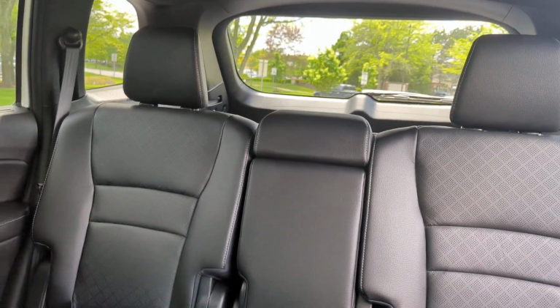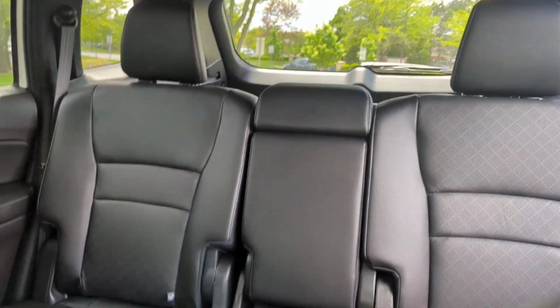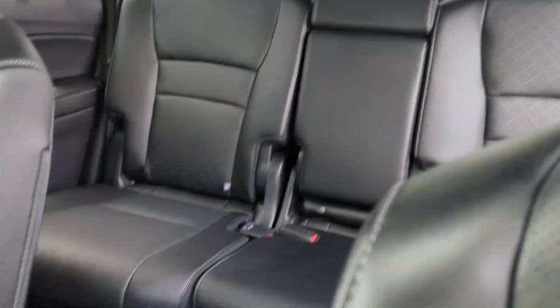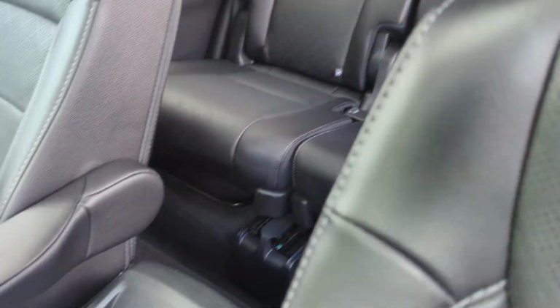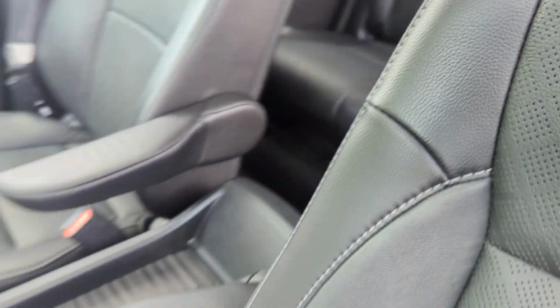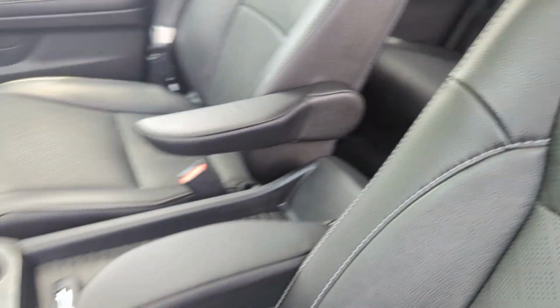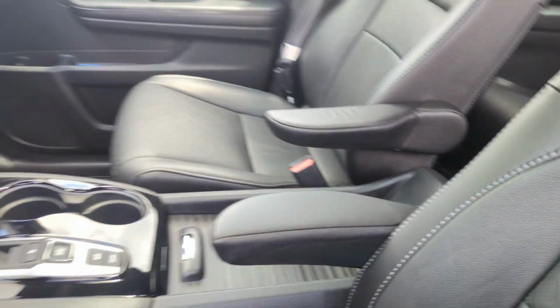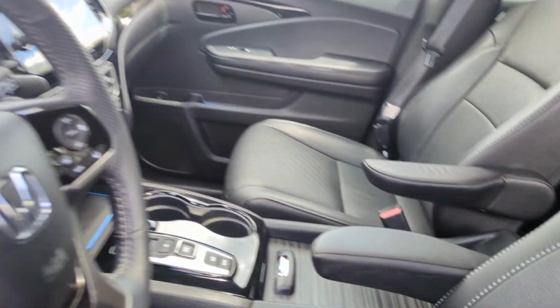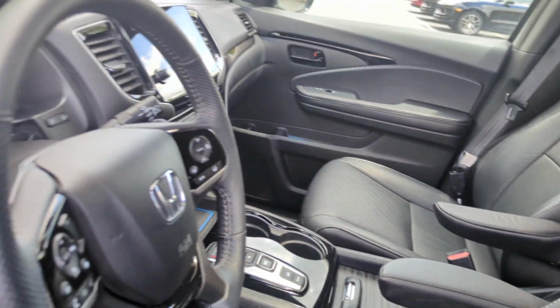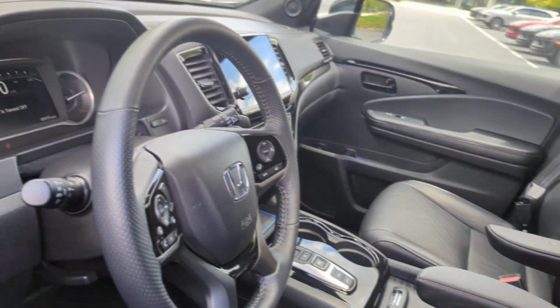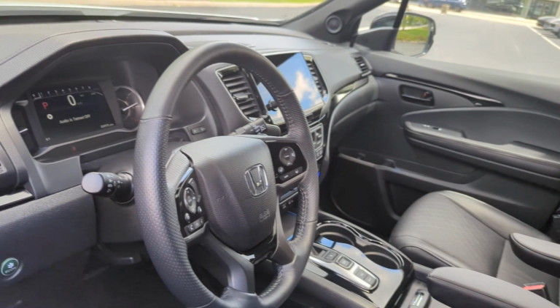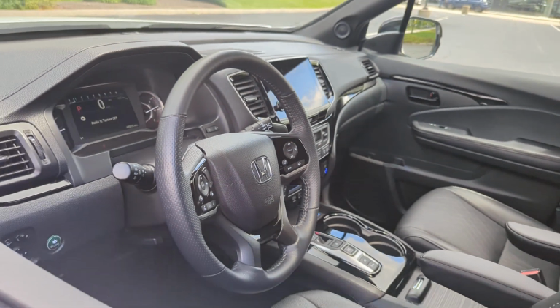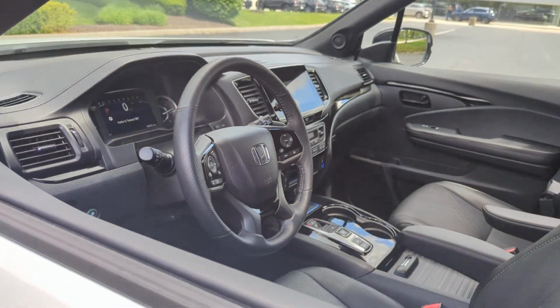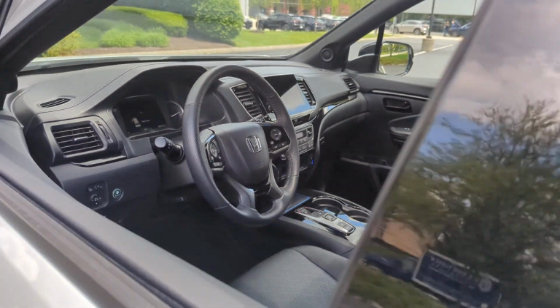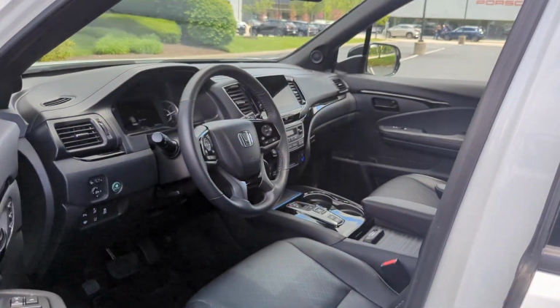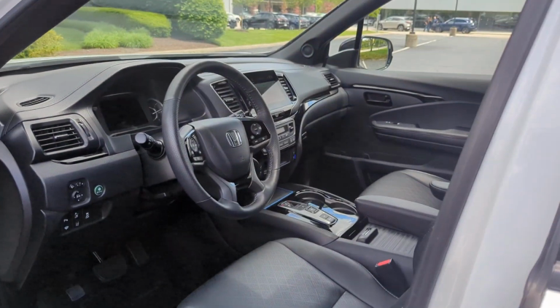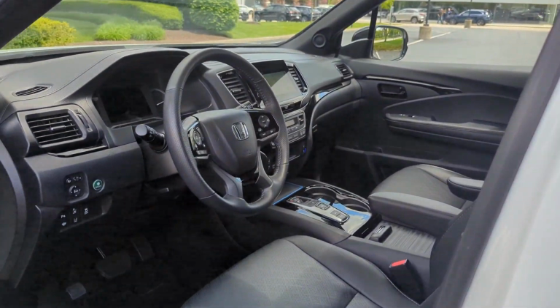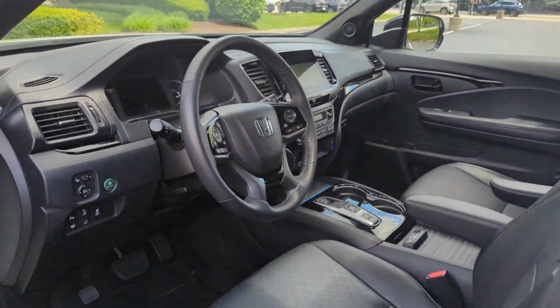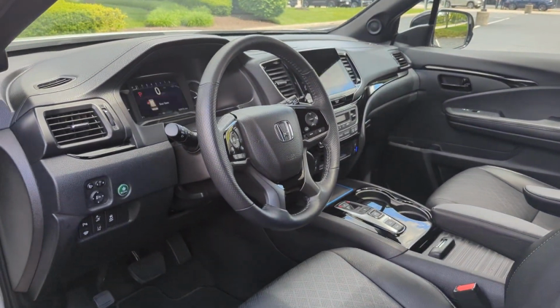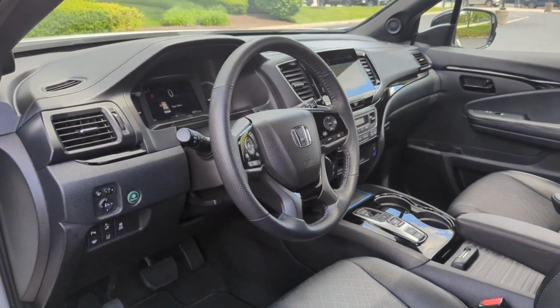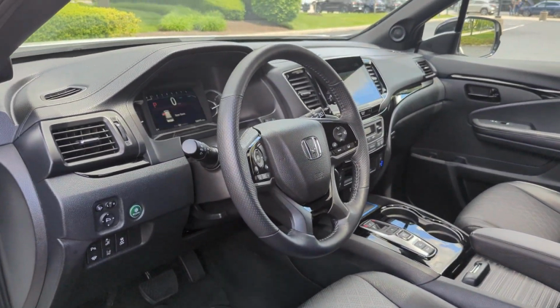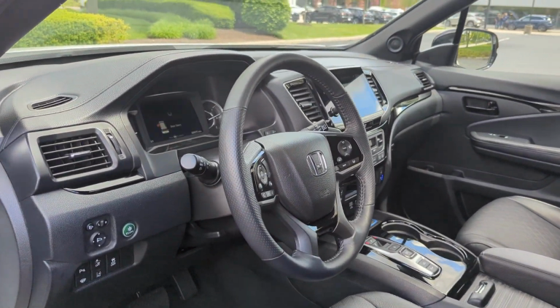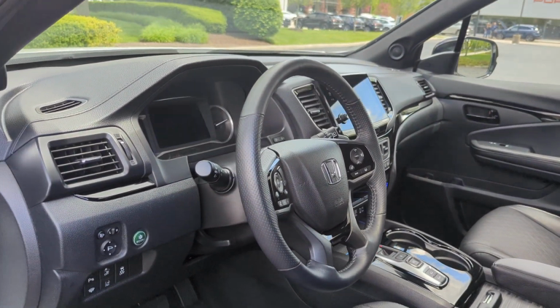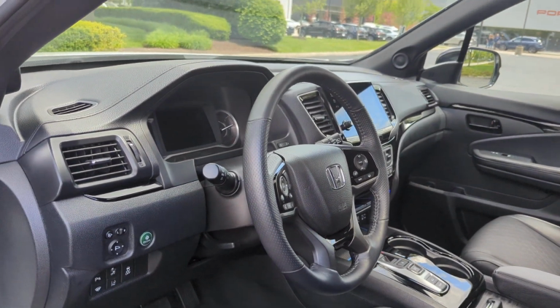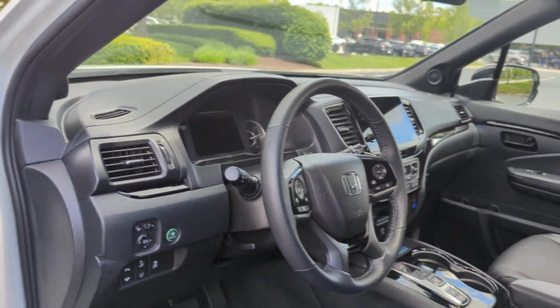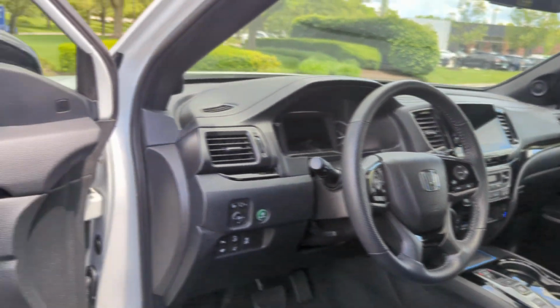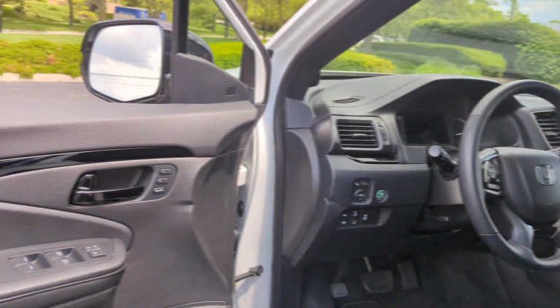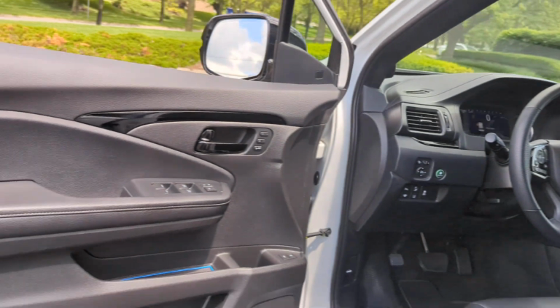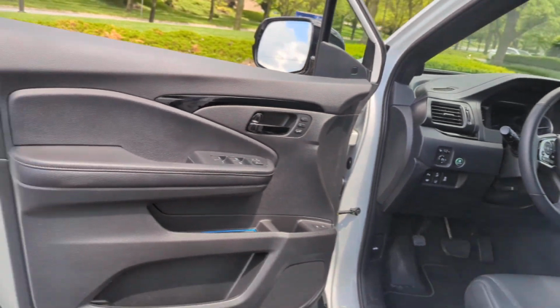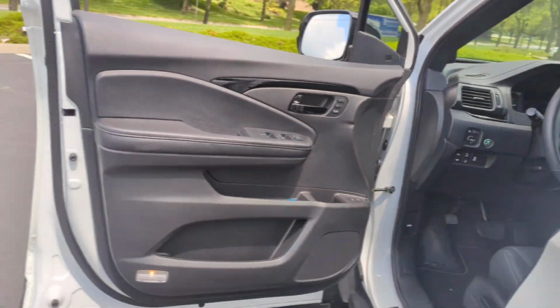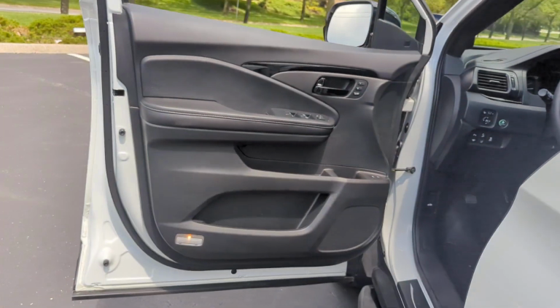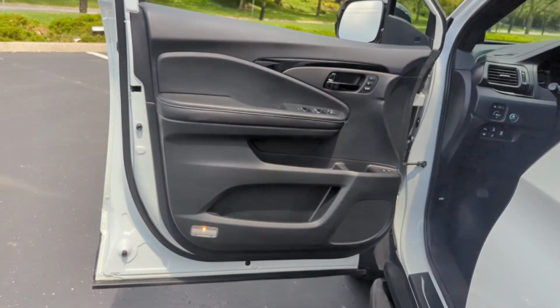Wi-Fi hotspot, satellite radio, navigation, premium sound system, multi-zone air conditioning, blind spot monitor.